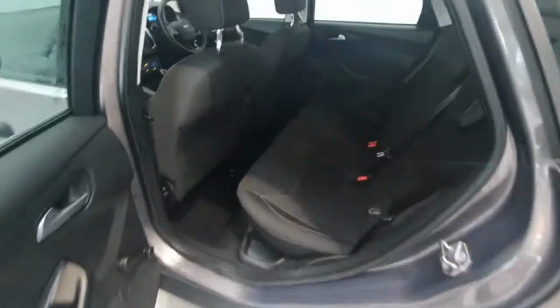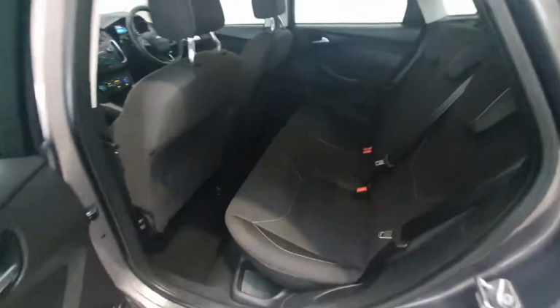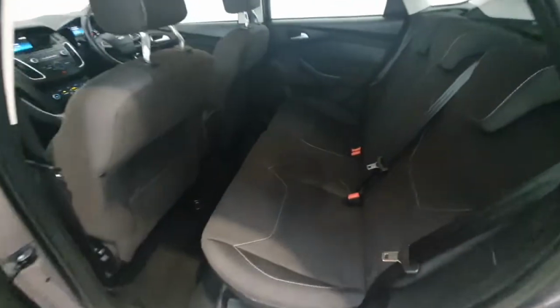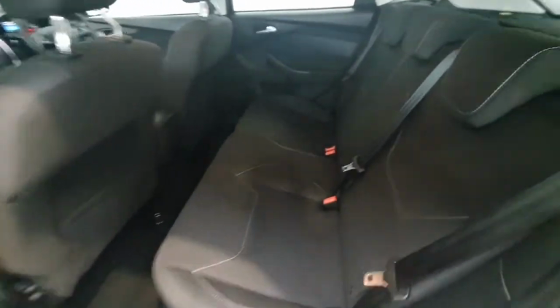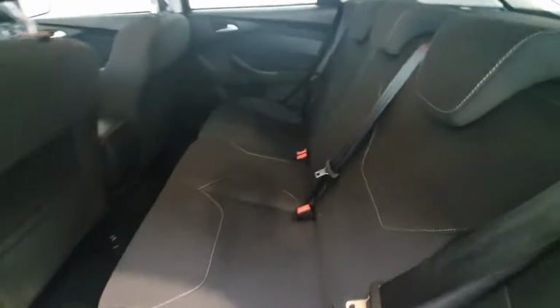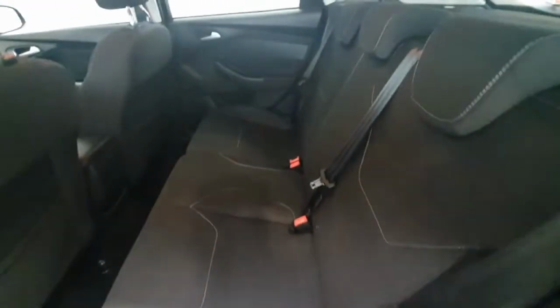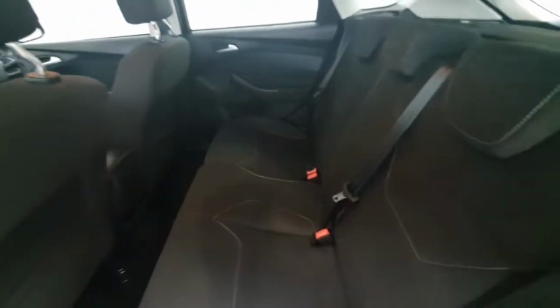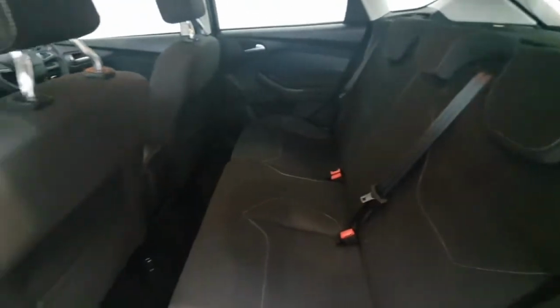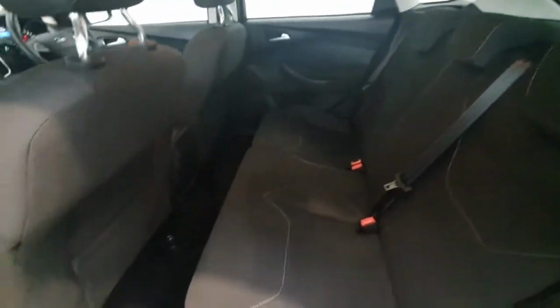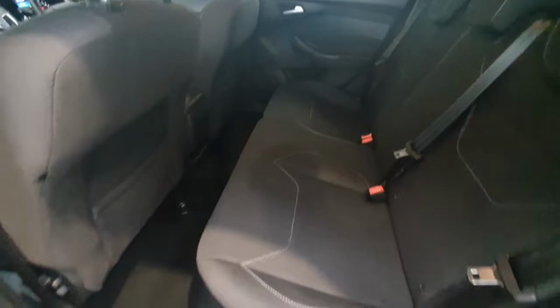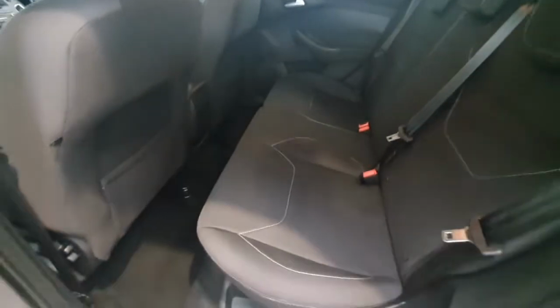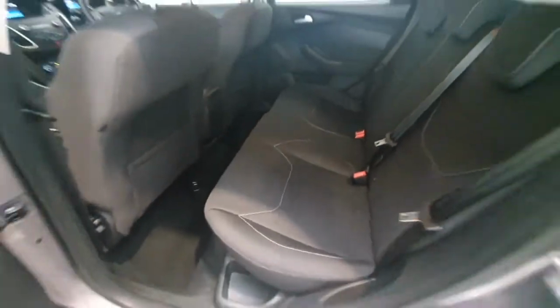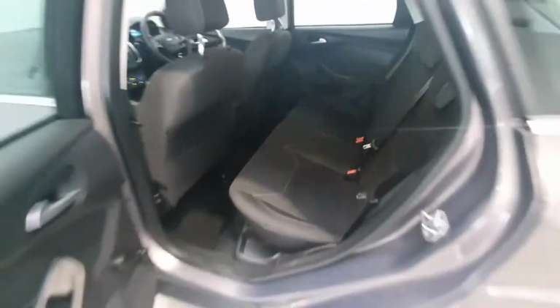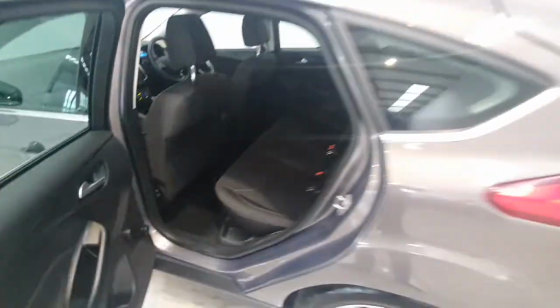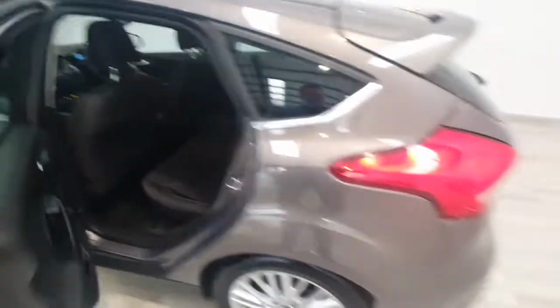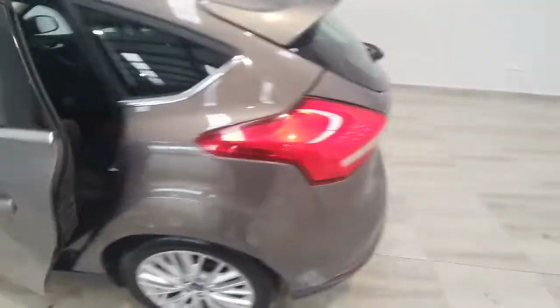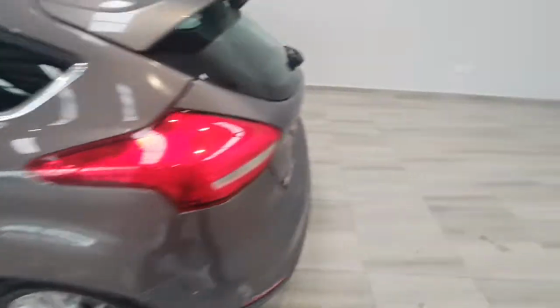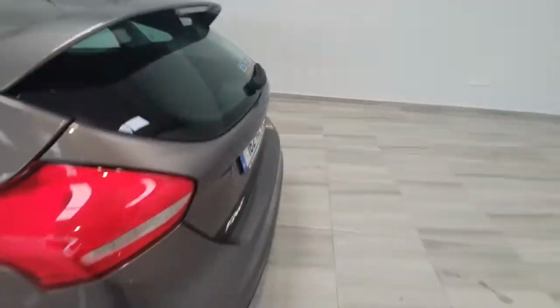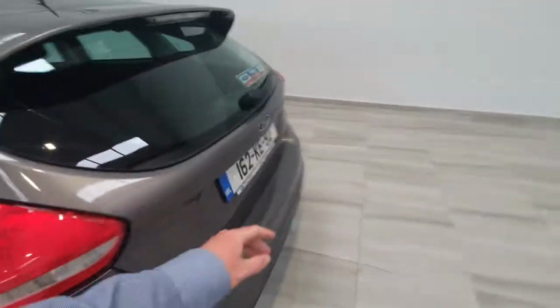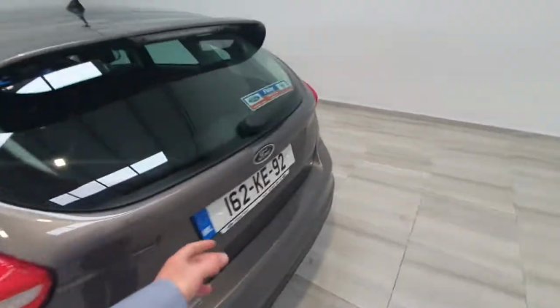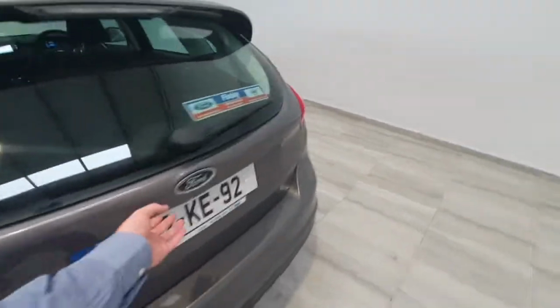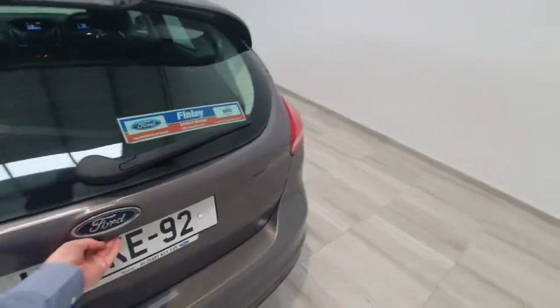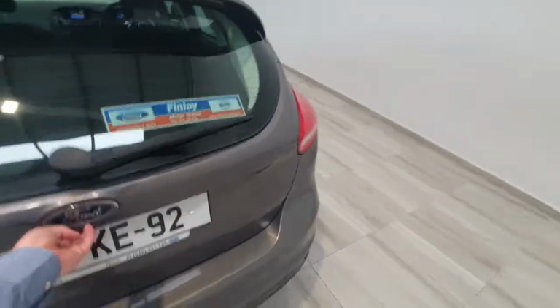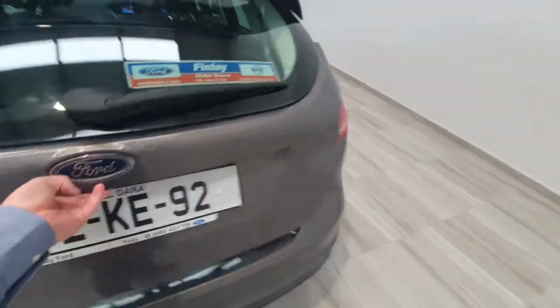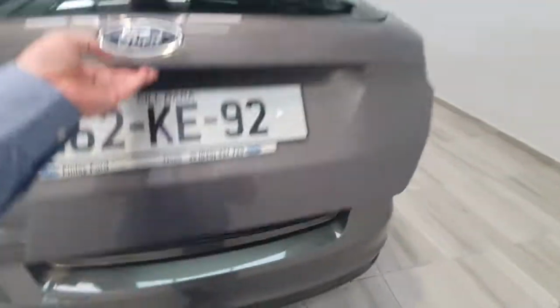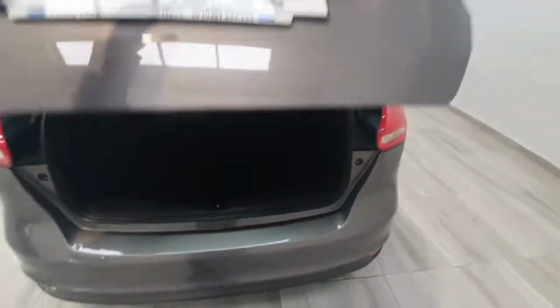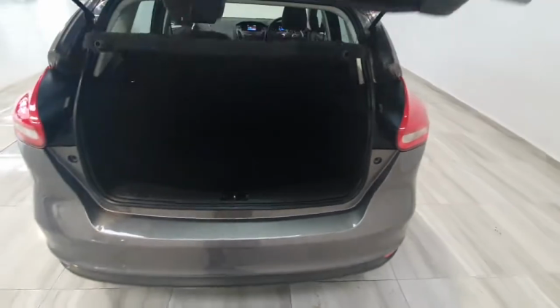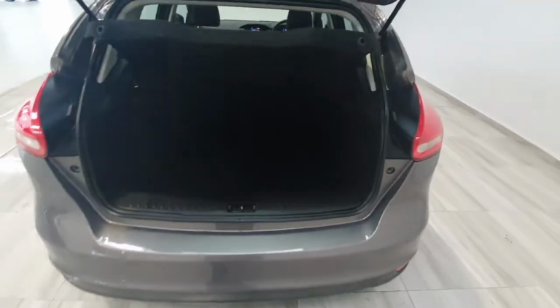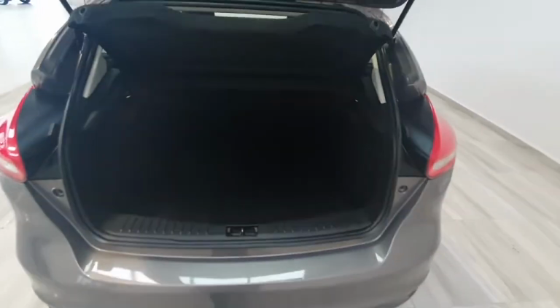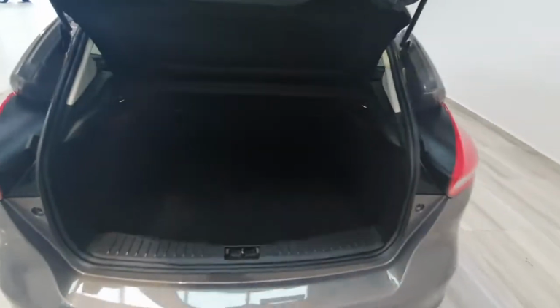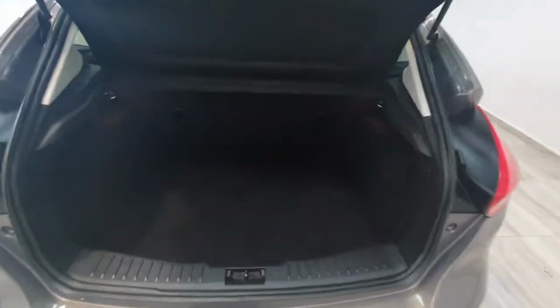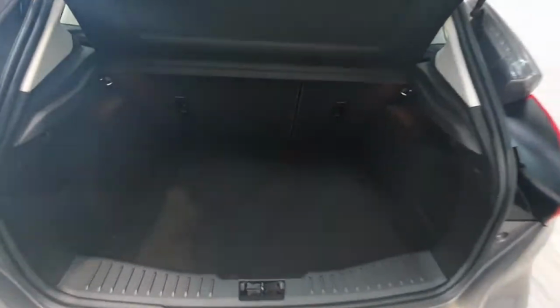Into the back then — again it's in really good condition throughout, and a good size boot for a Focus for a mid-size car.